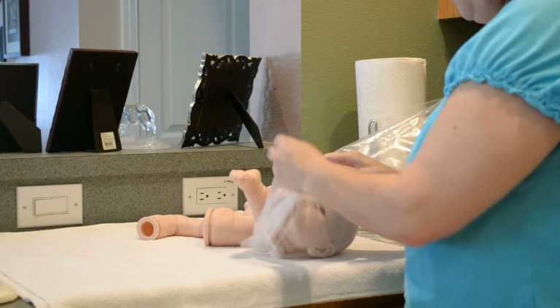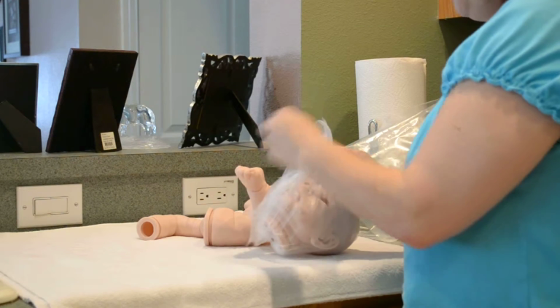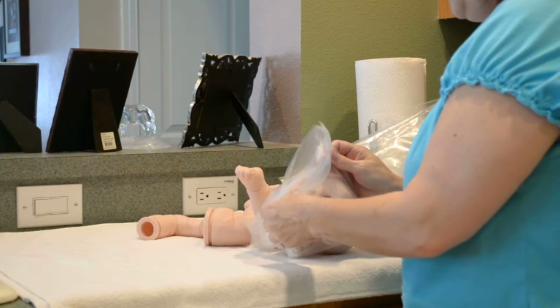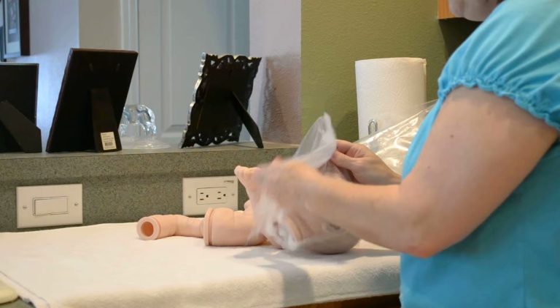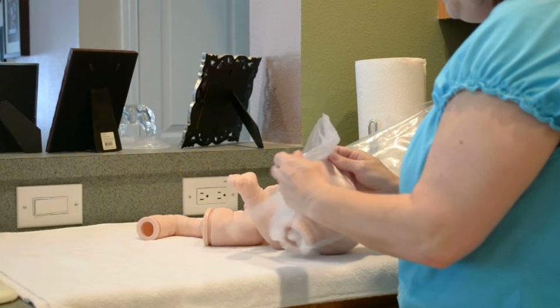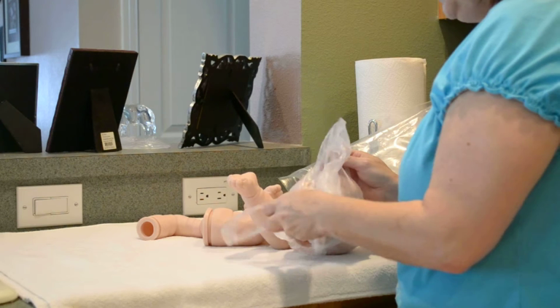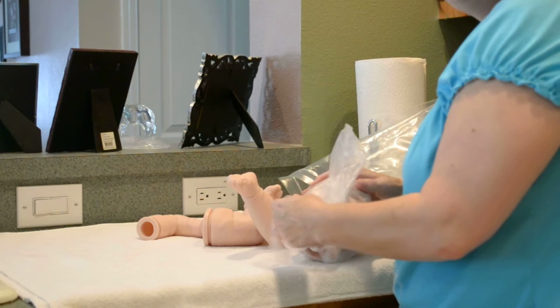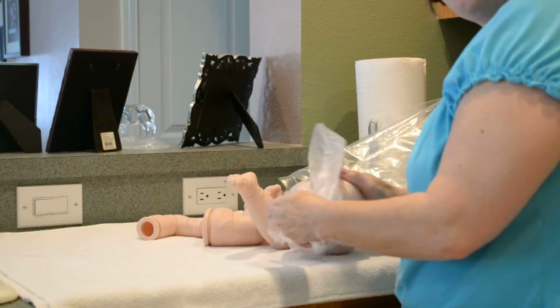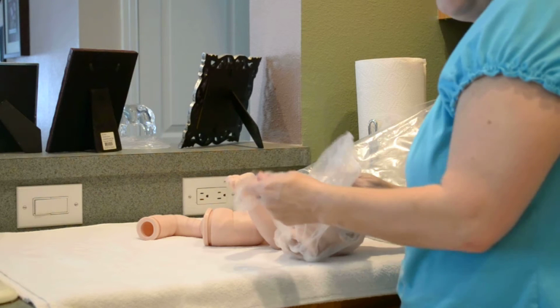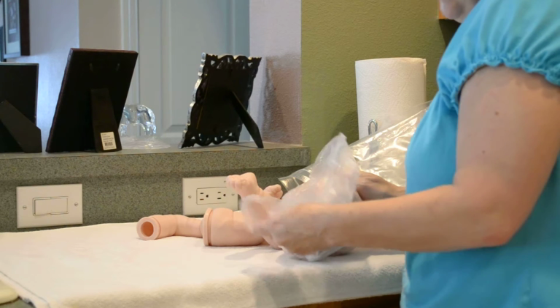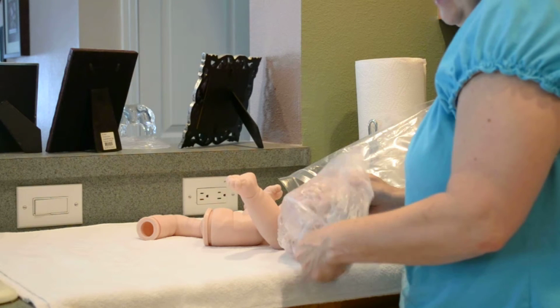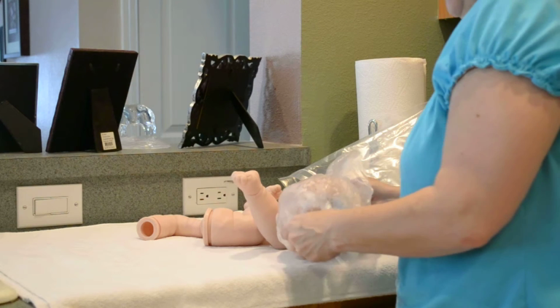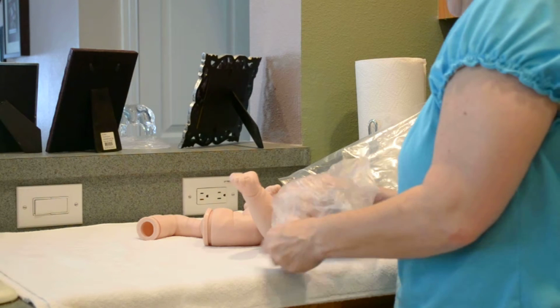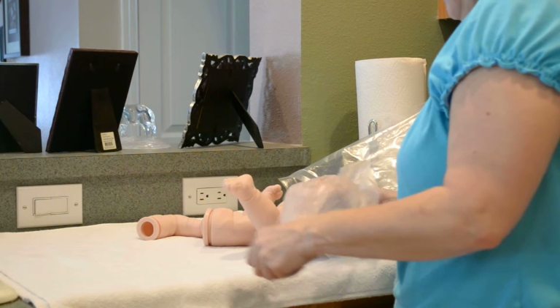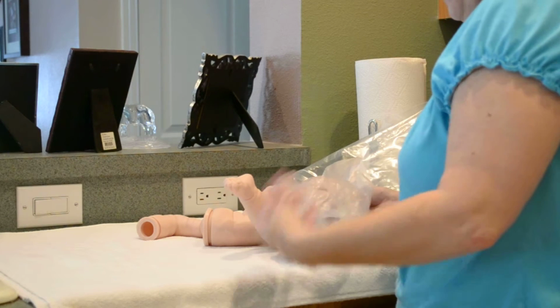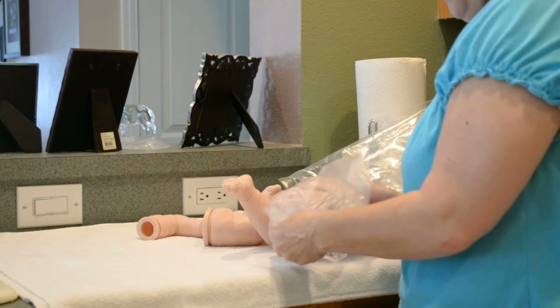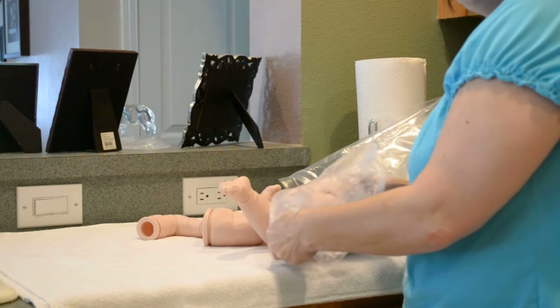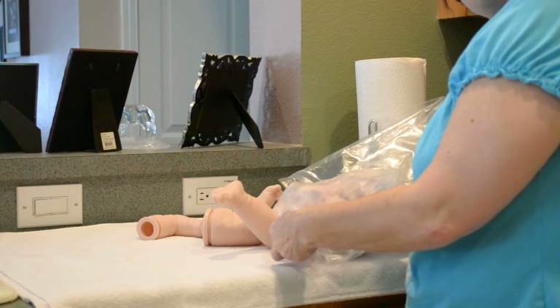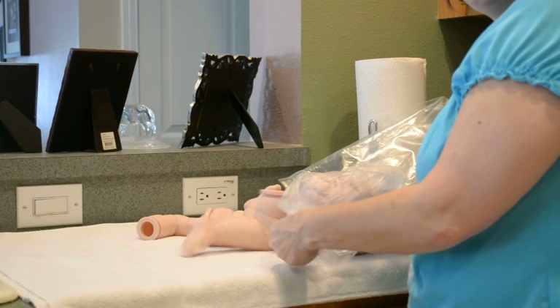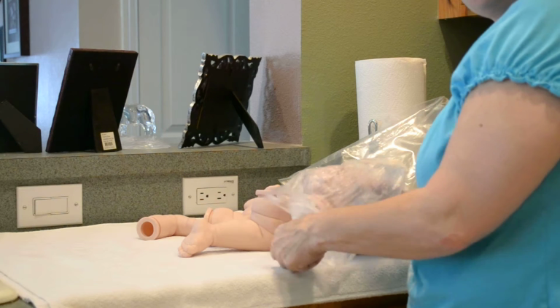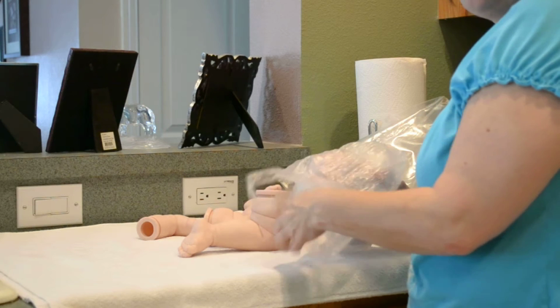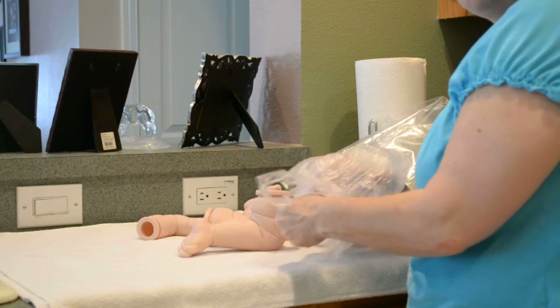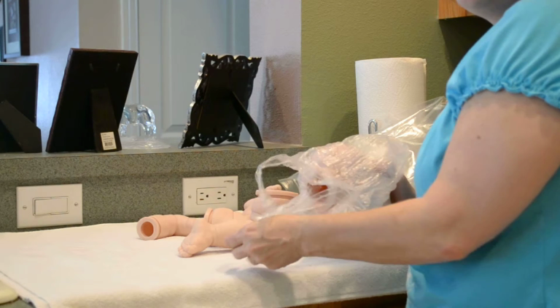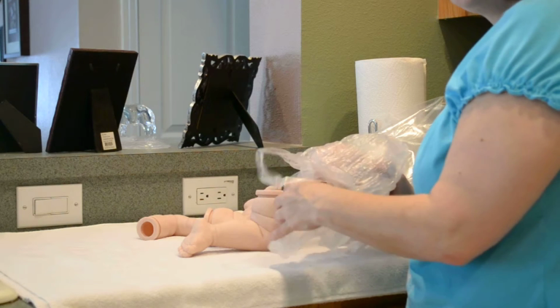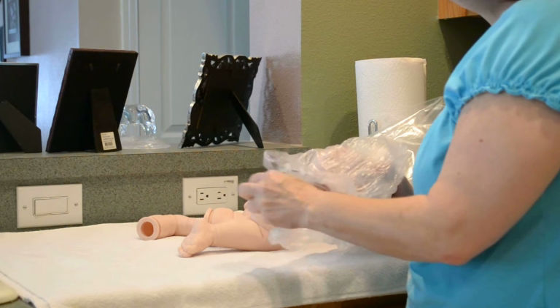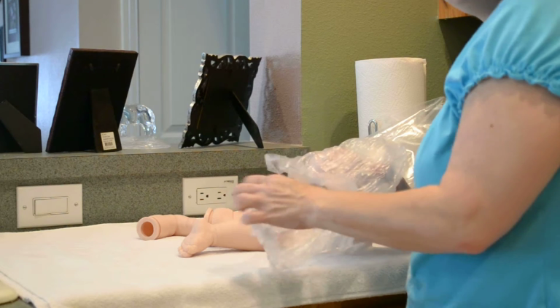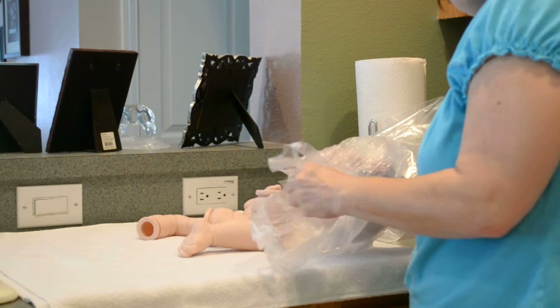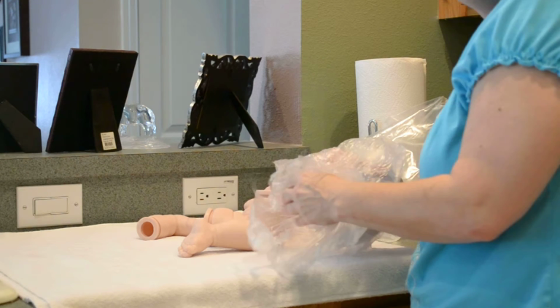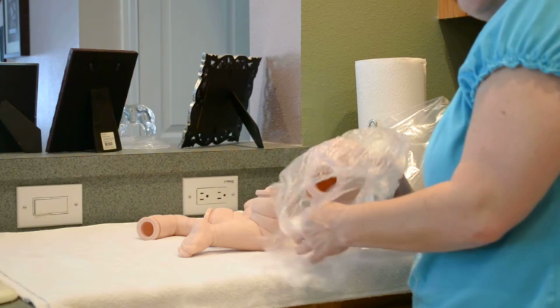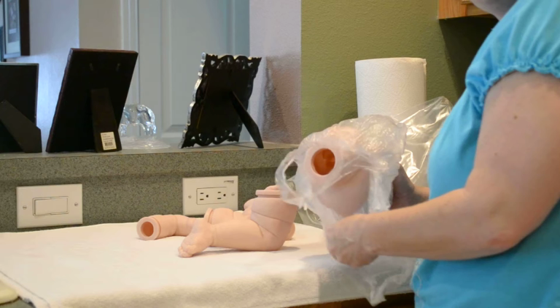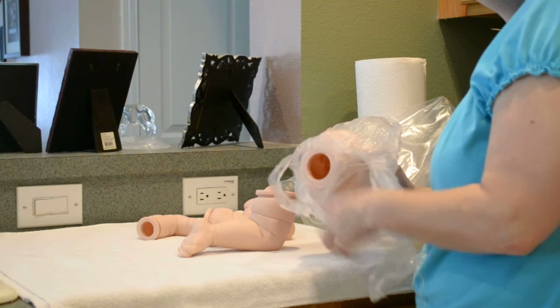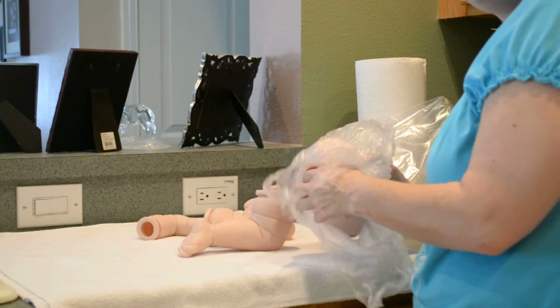I'm reborning this baby because she likes my work. Thank you Susie. I love when other artists say they love my work — that is like the biggest compliment in the world to me.